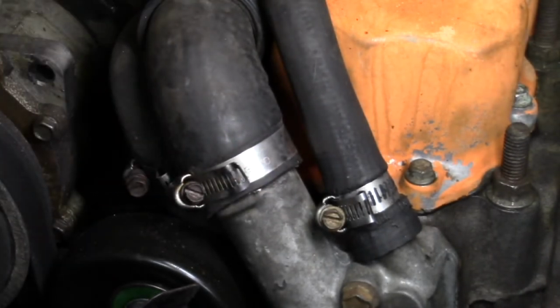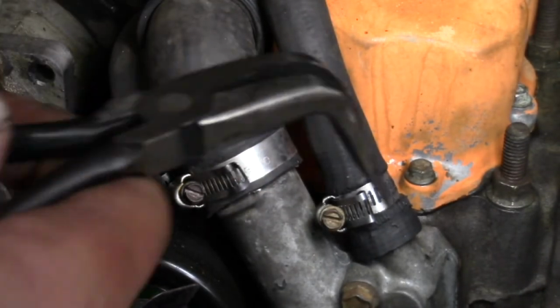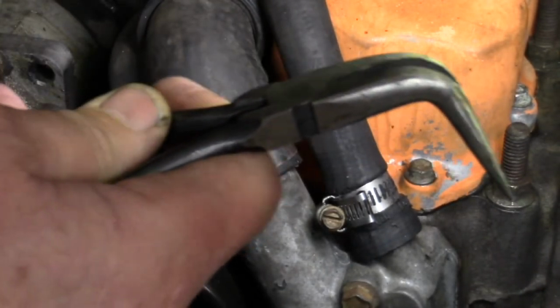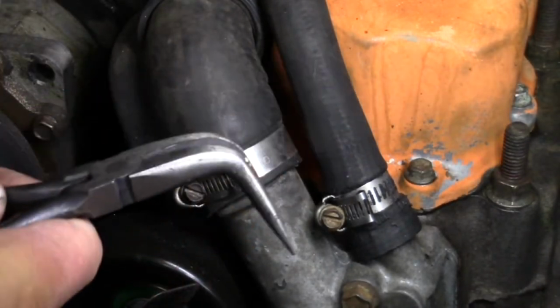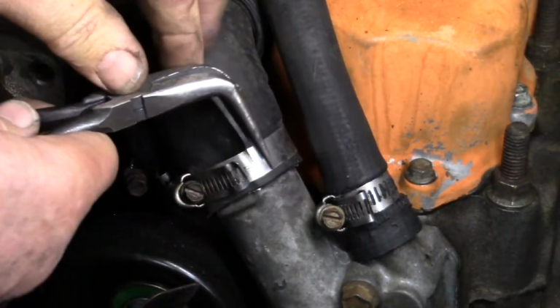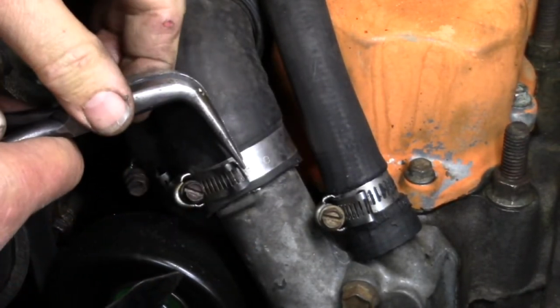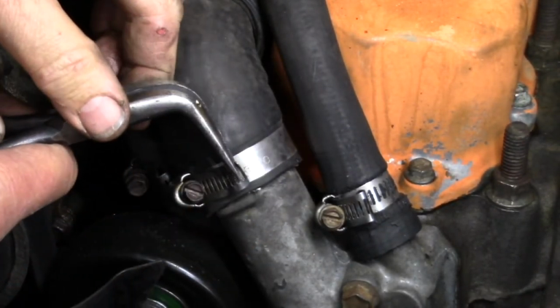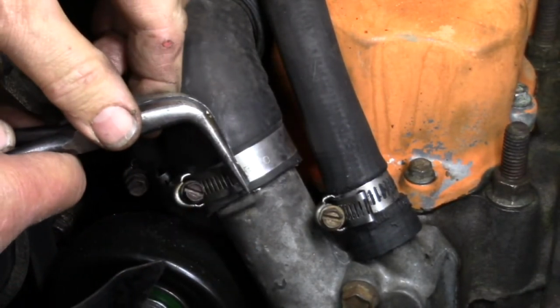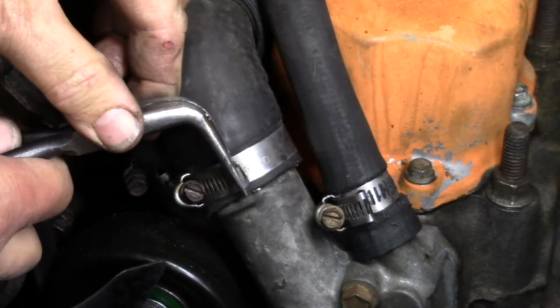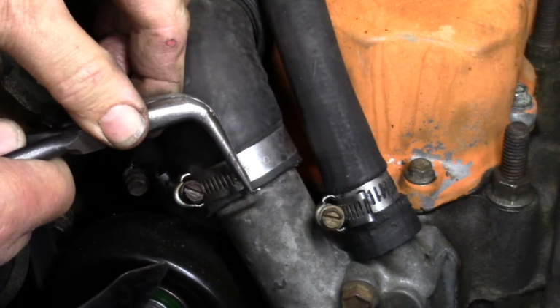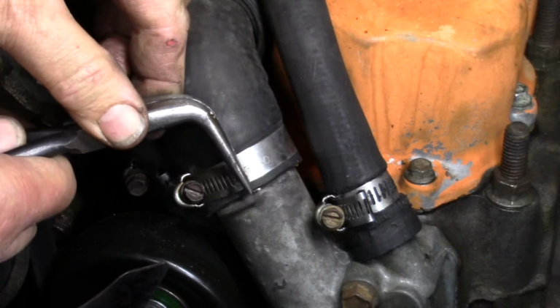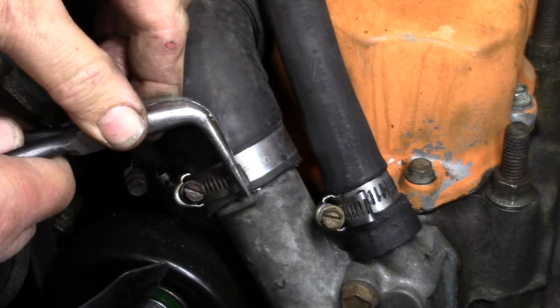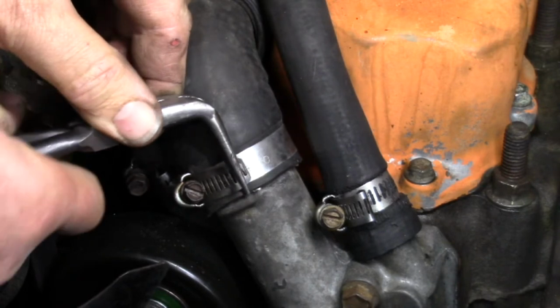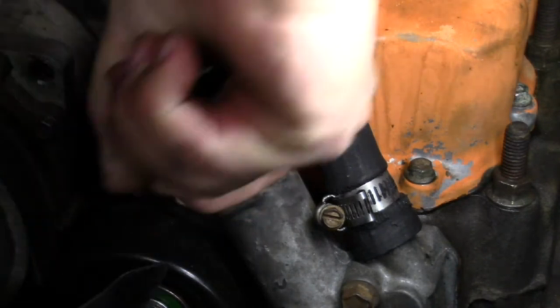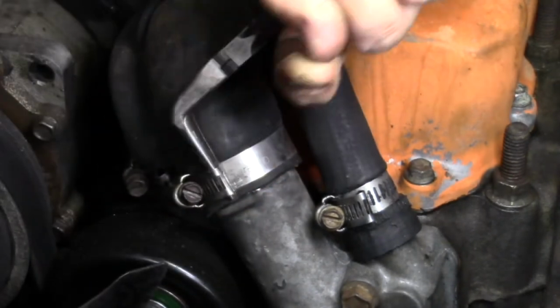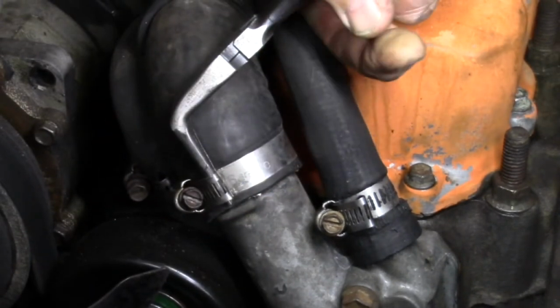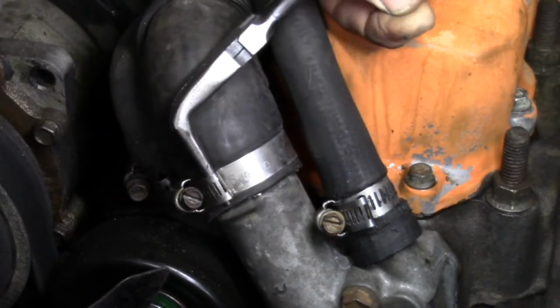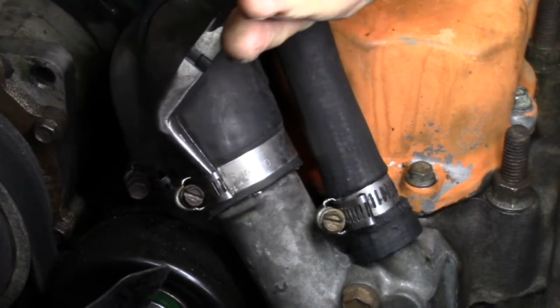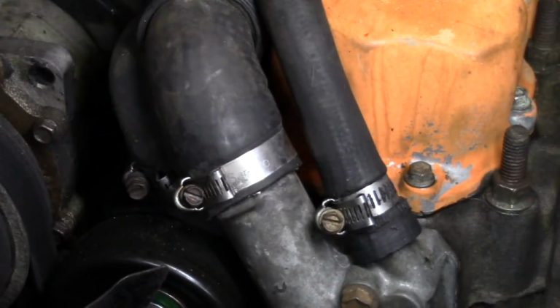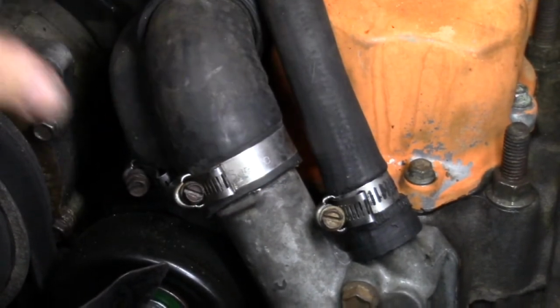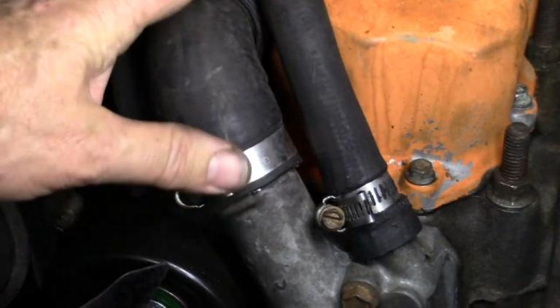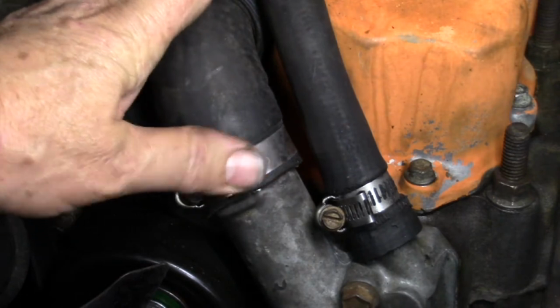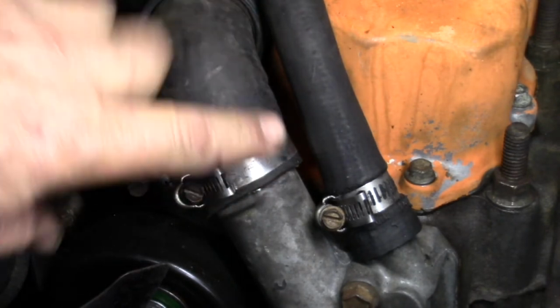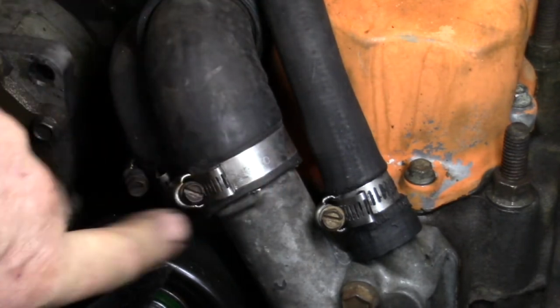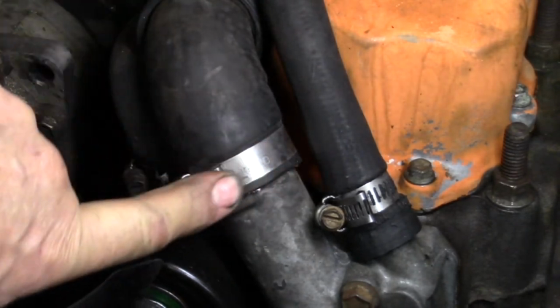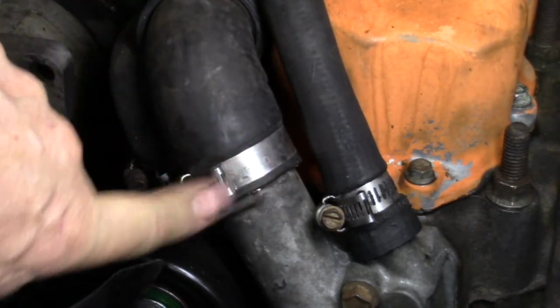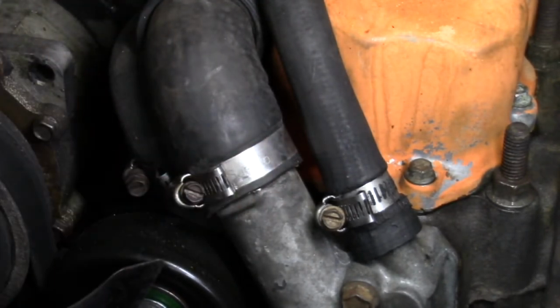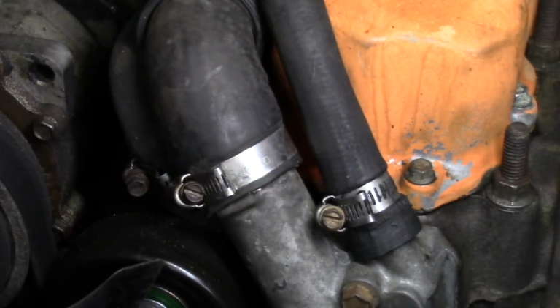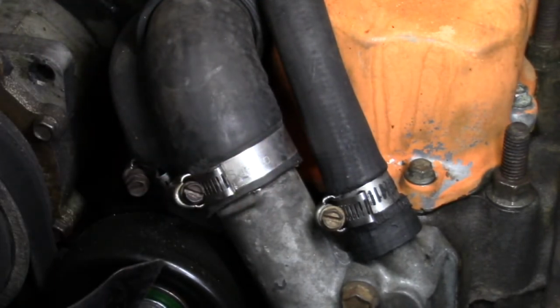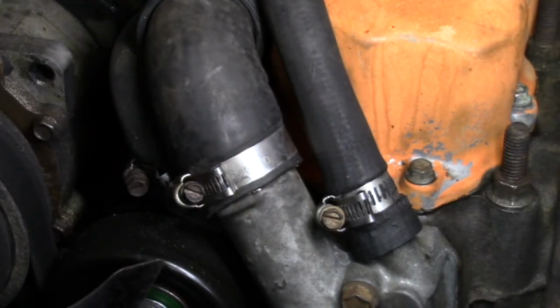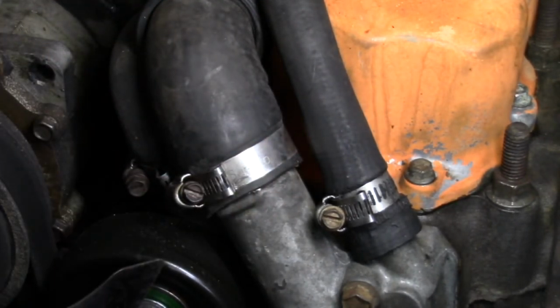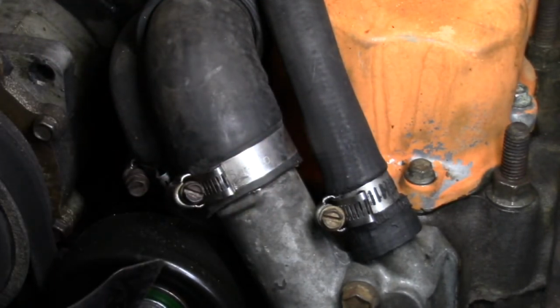So what I do is get my needle nose here, the angled pair, grab the edge, give it a 180 degree twist, and now it folds in a little bit. You have no more sharp edge, a lot safer to work around, and I think it looks neater.